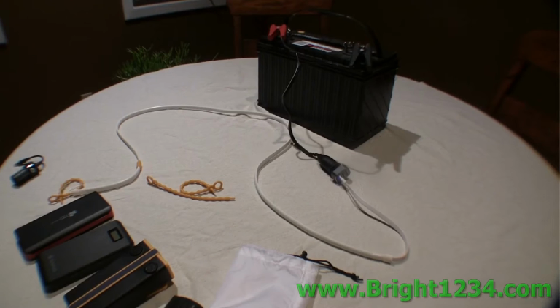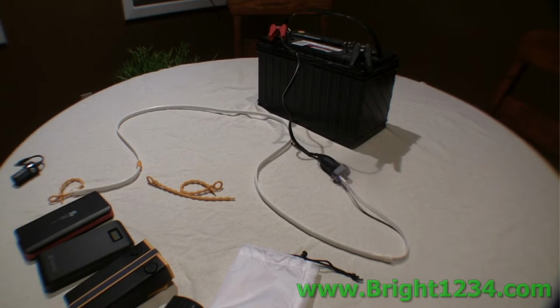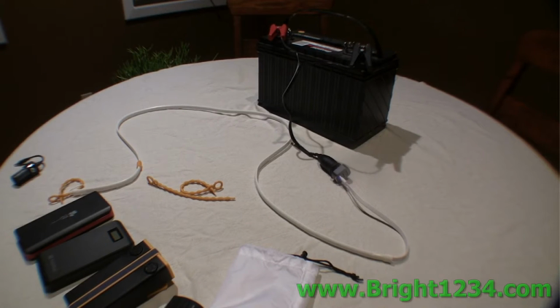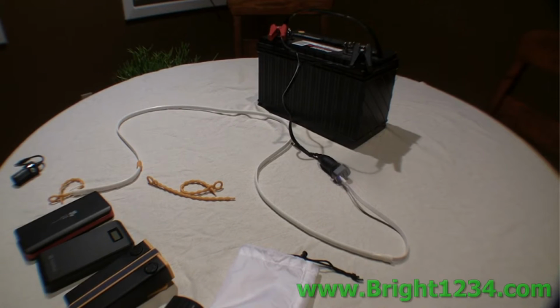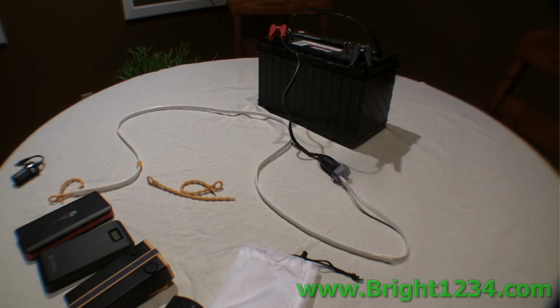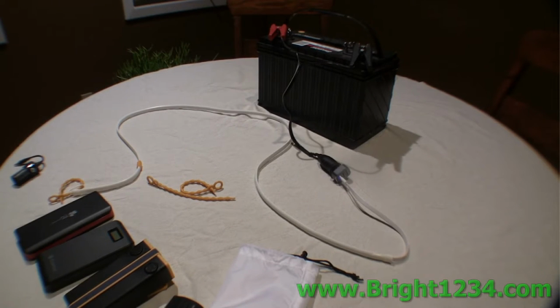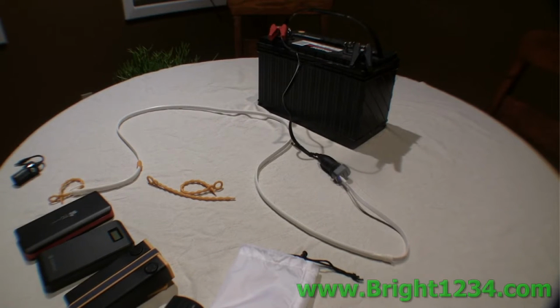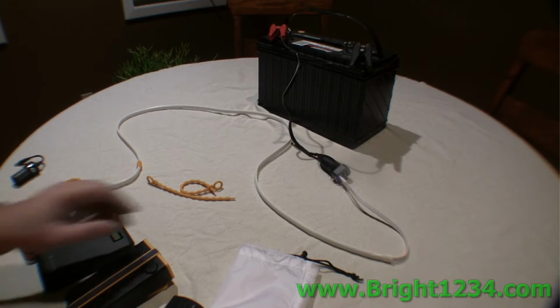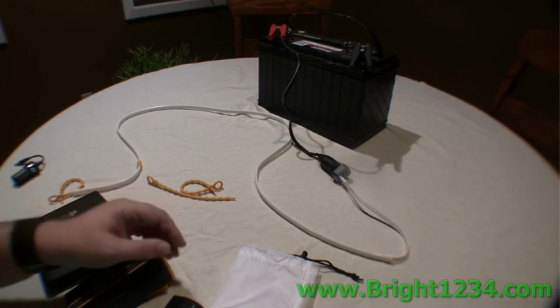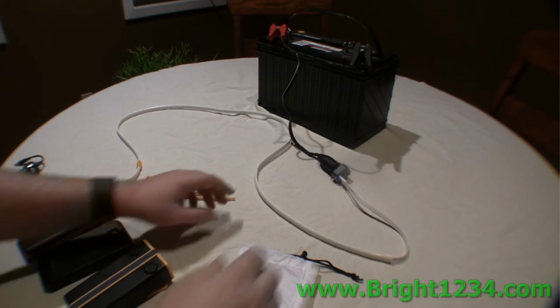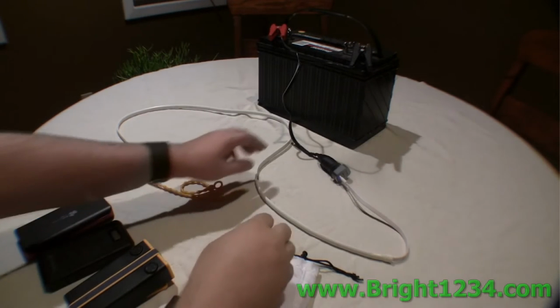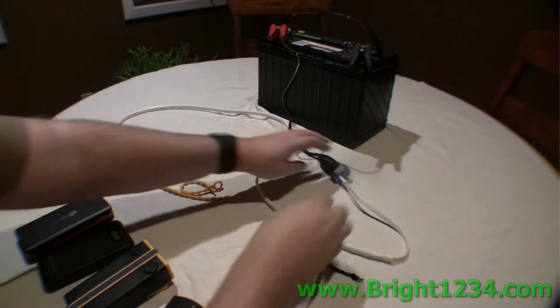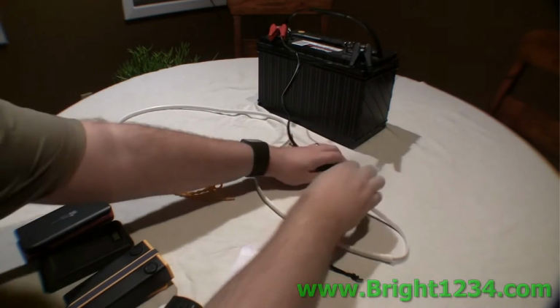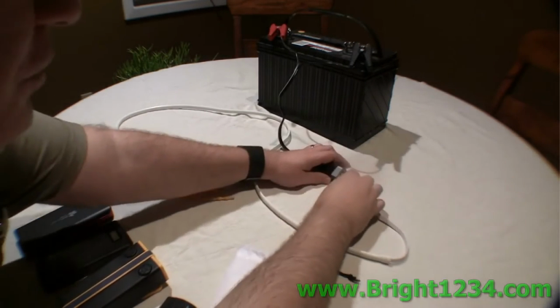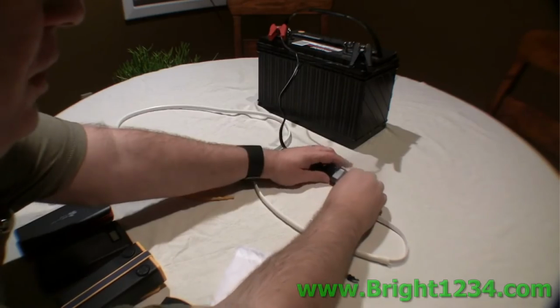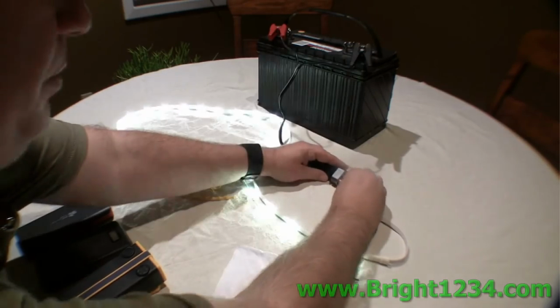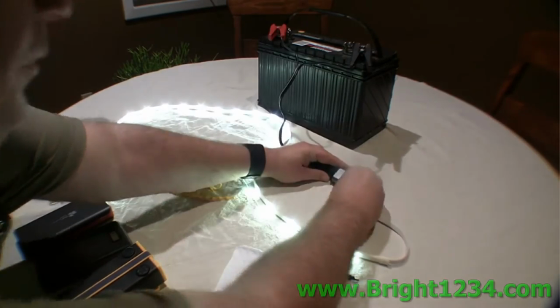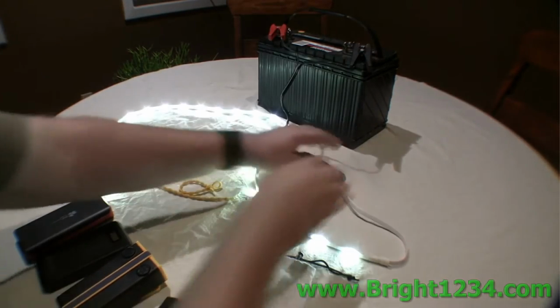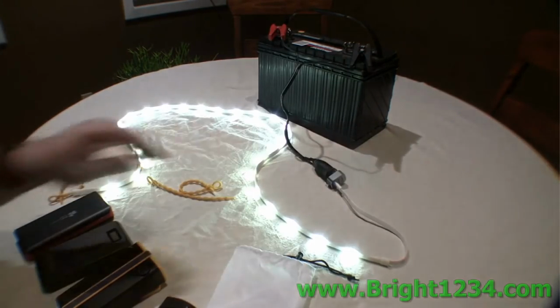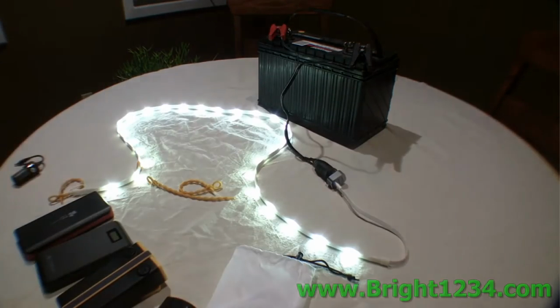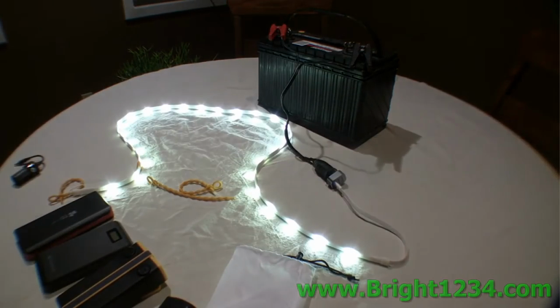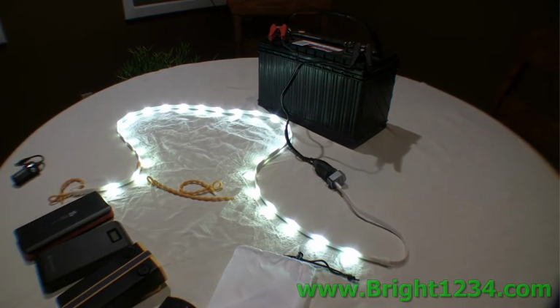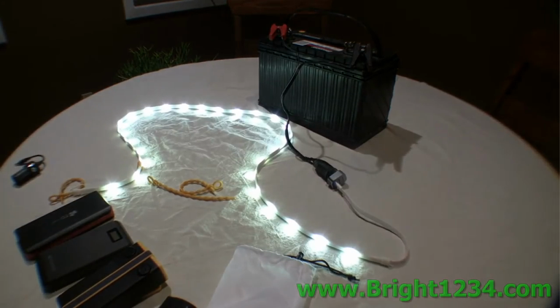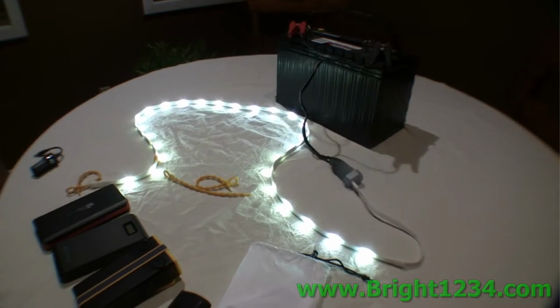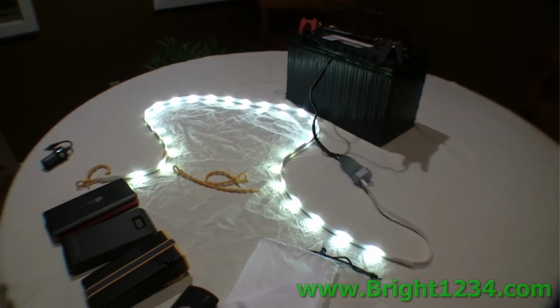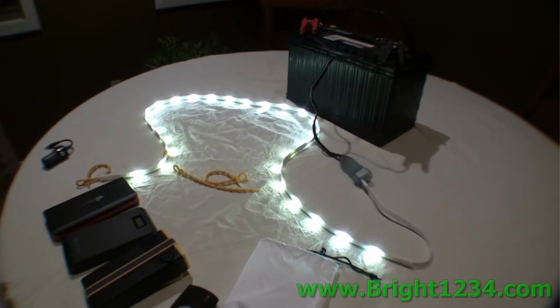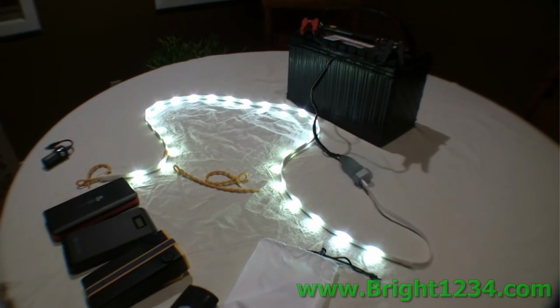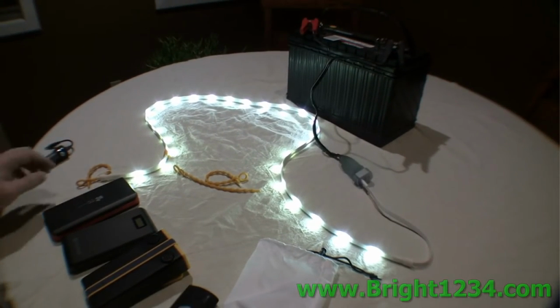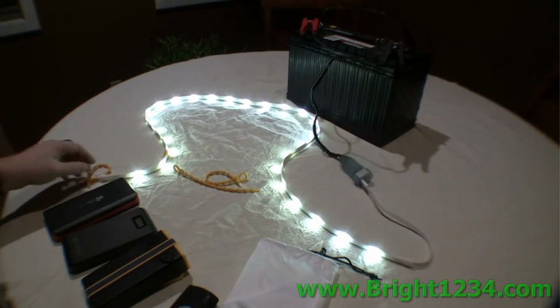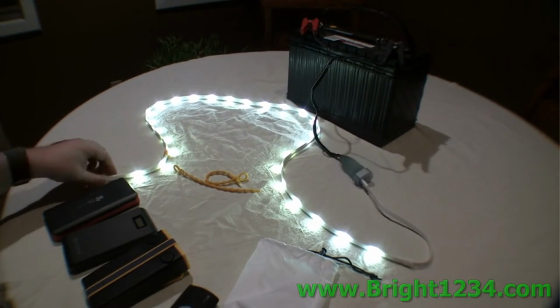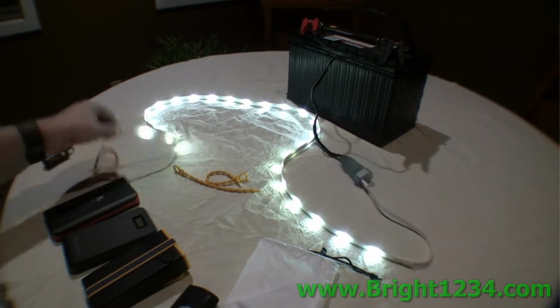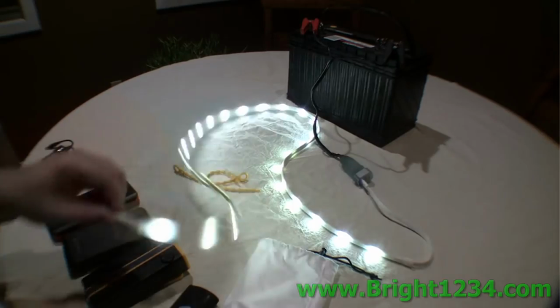Hi, this is Steve Harris. I got something new and fun to show you. I'm going to show this to you in the dark, but first in the light — it is called a Luminoodle.